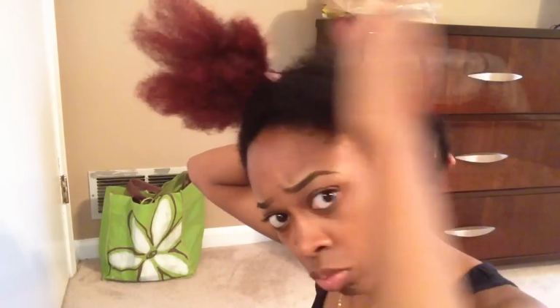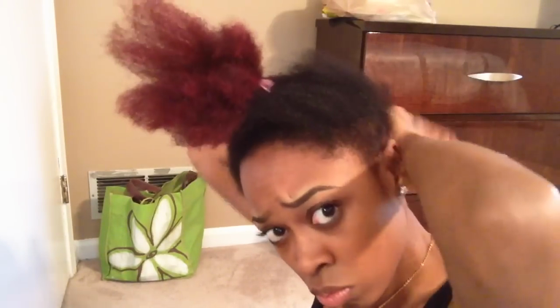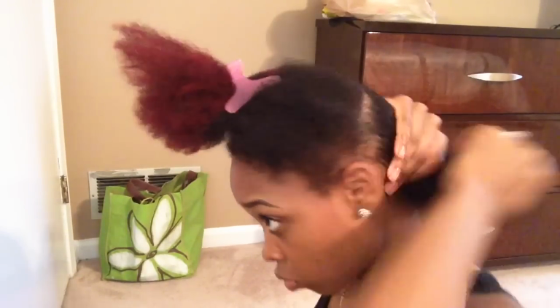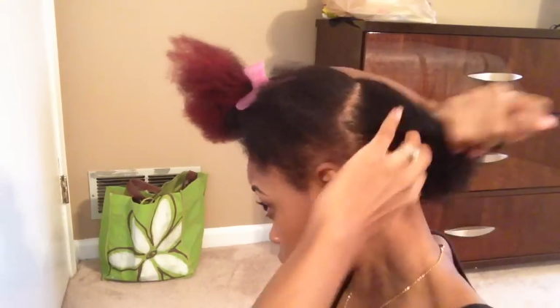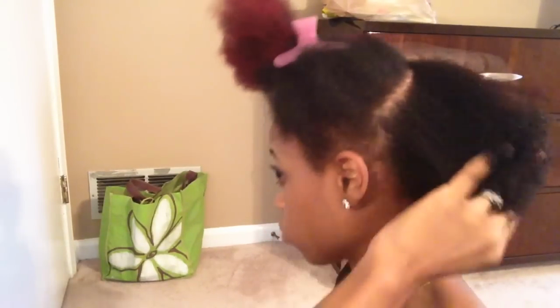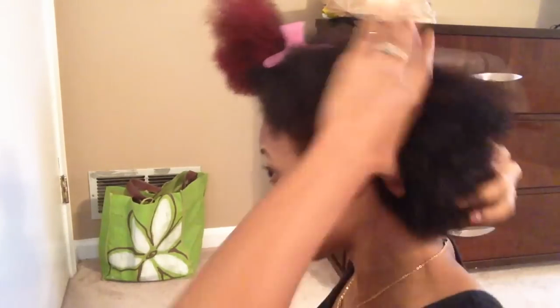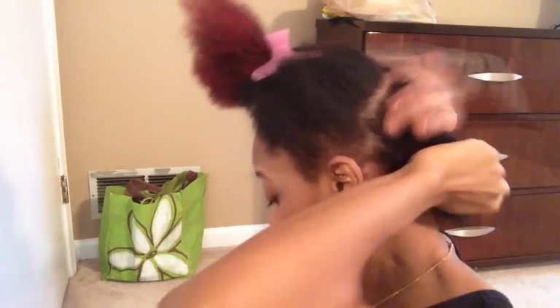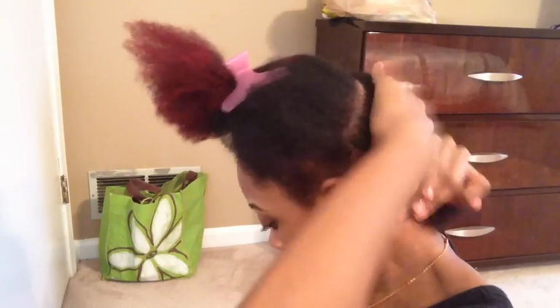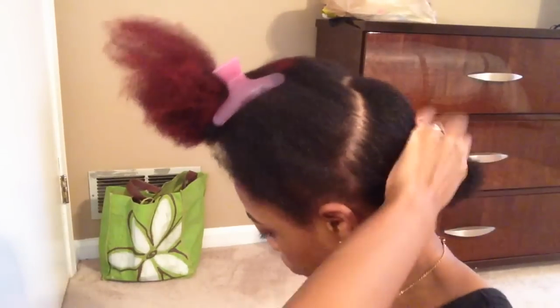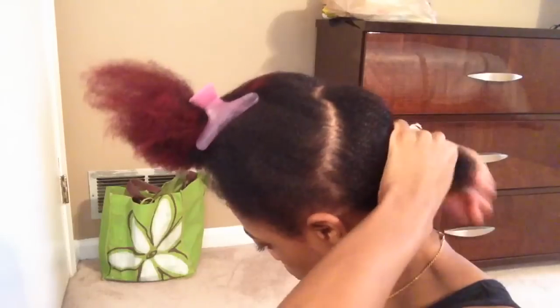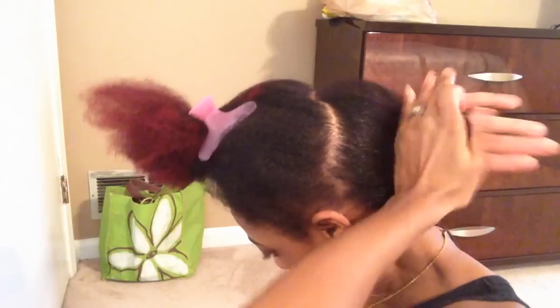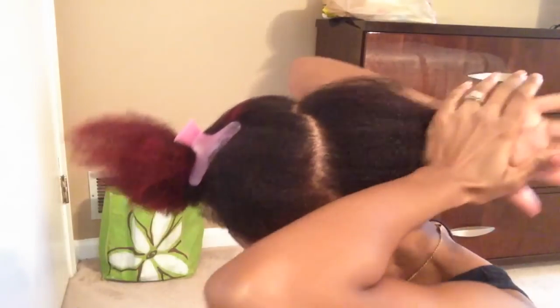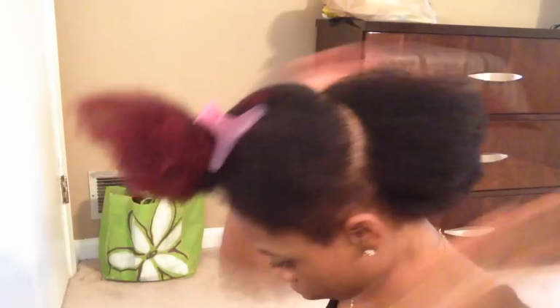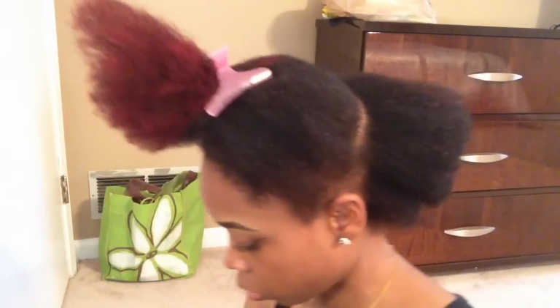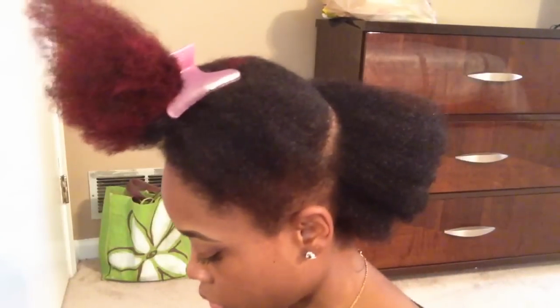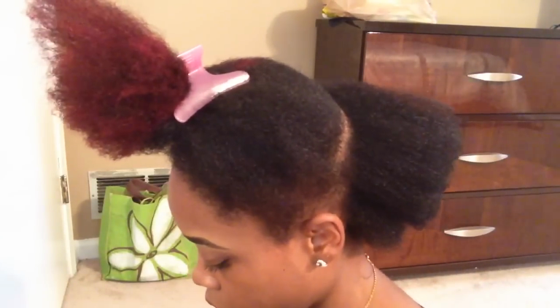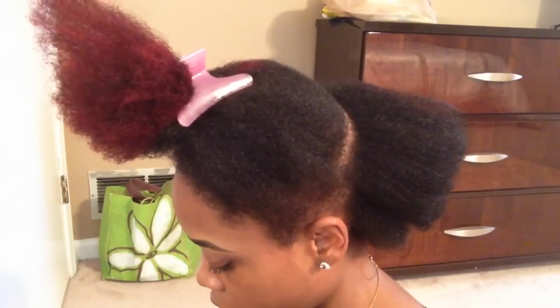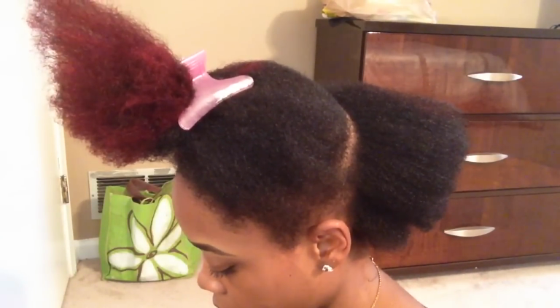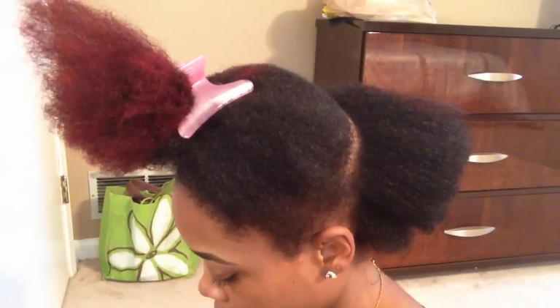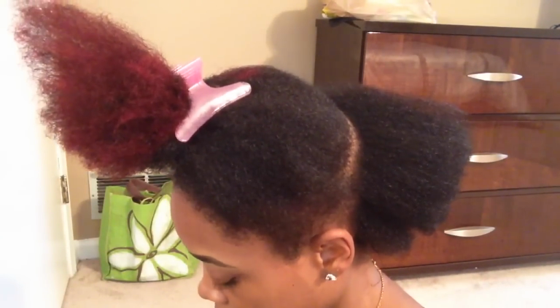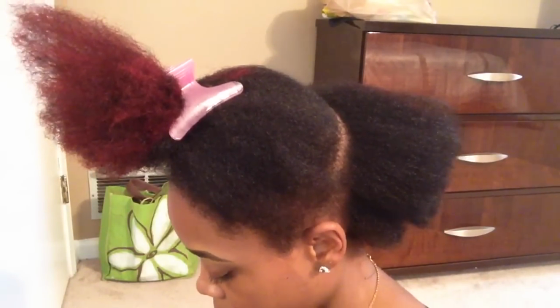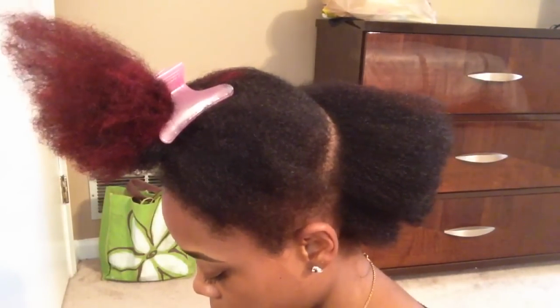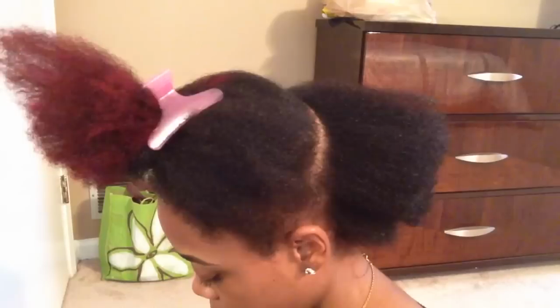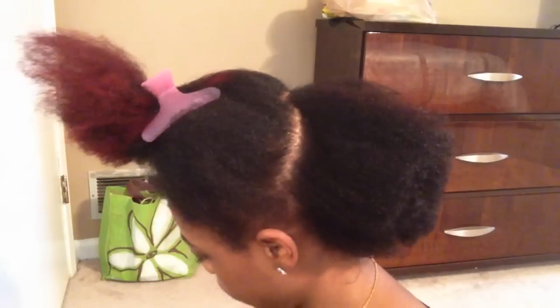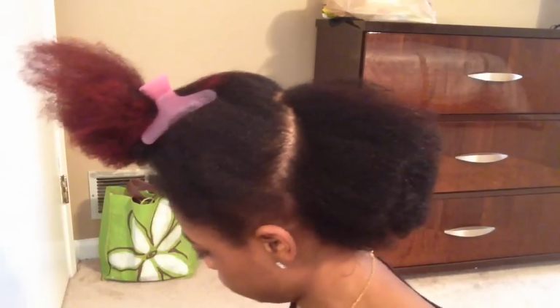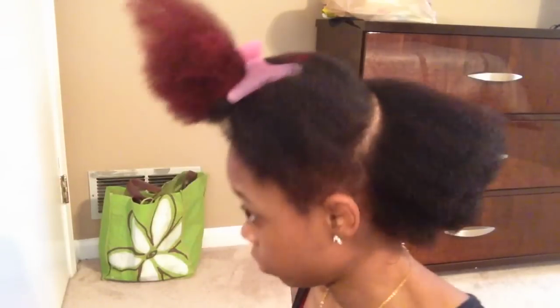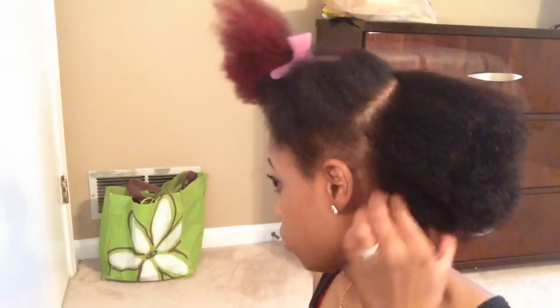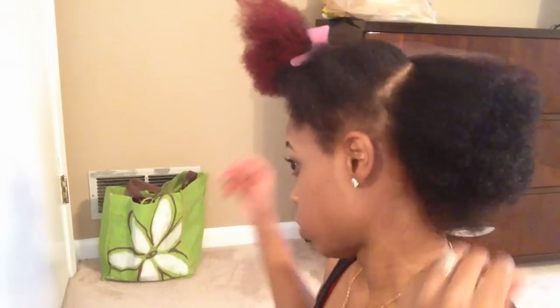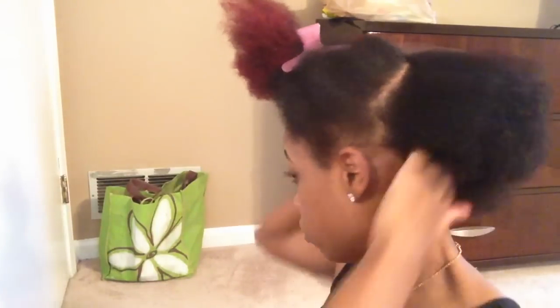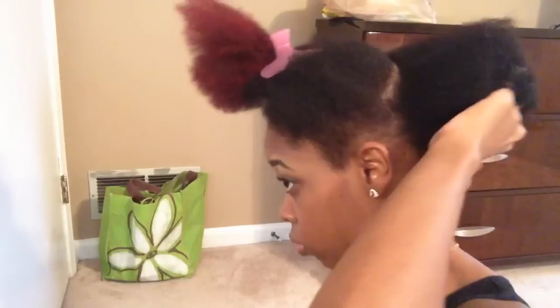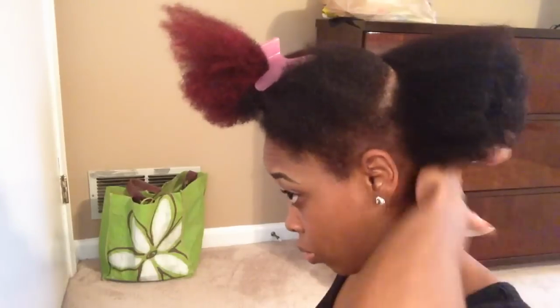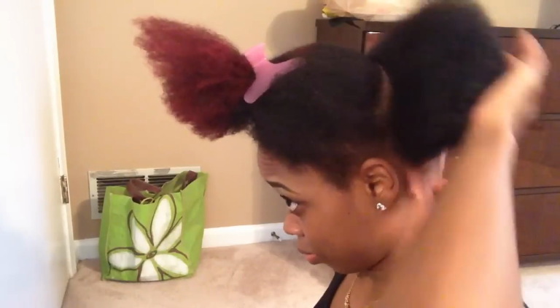My hair is cut in a style where the top of my head is a lot longer than the back and sides, so that's why it's looking a little weird the way I have it pinned up at the top of my head.